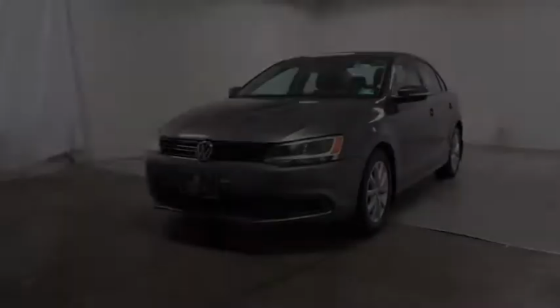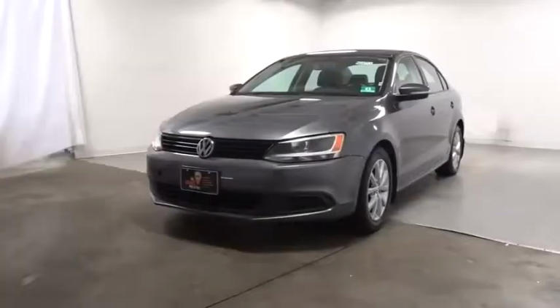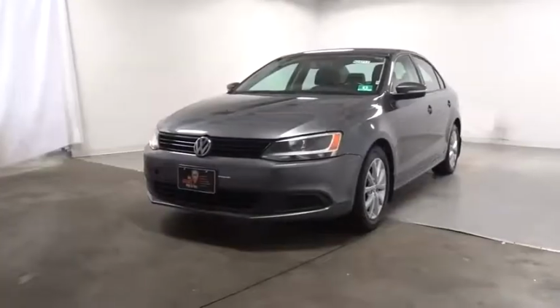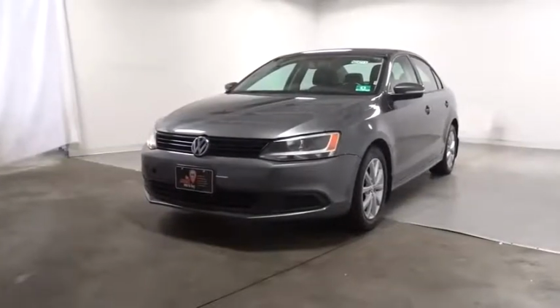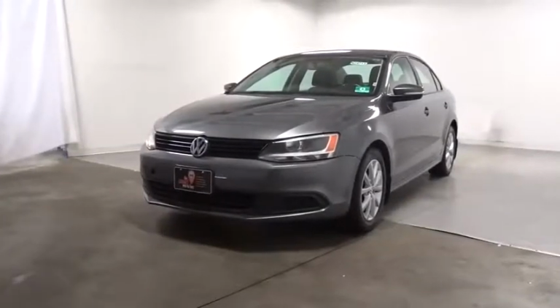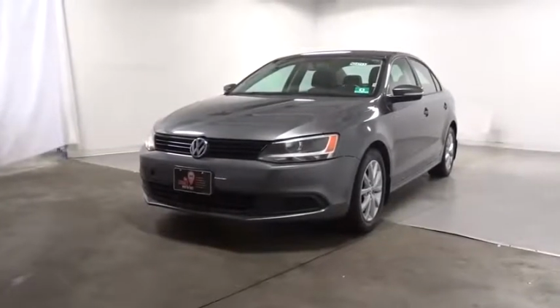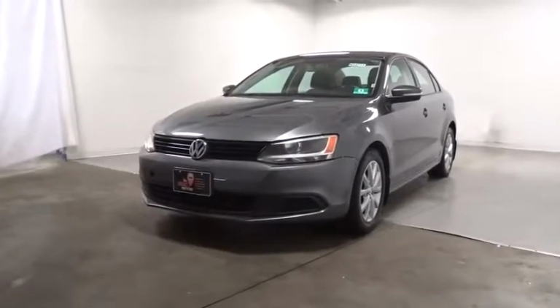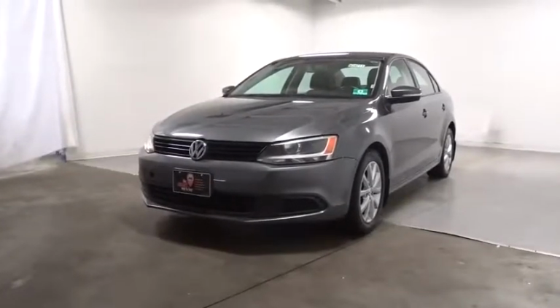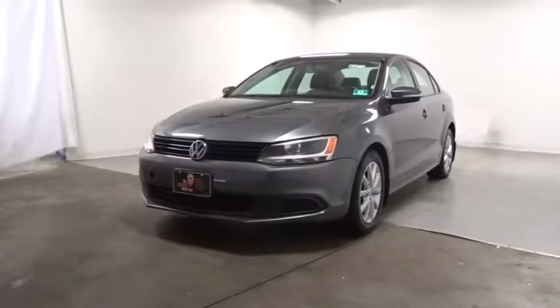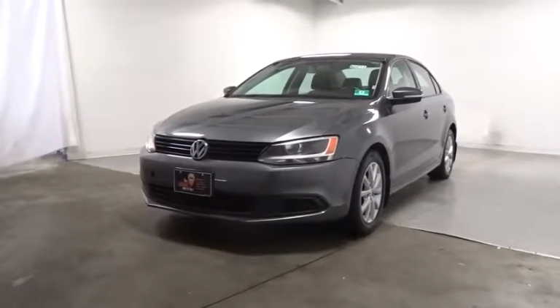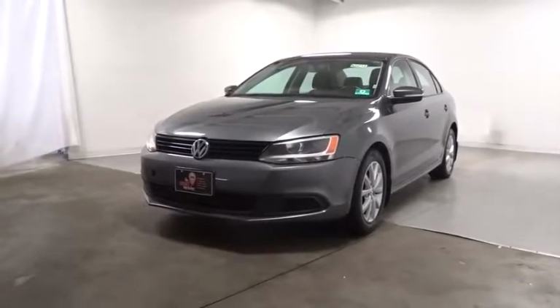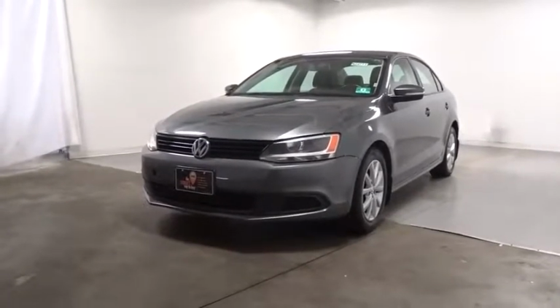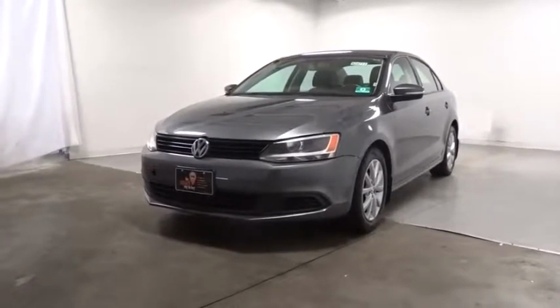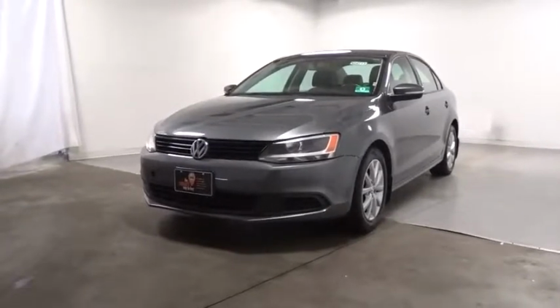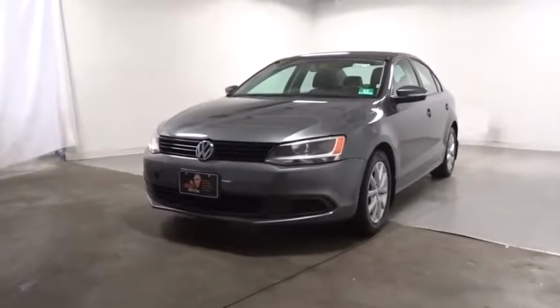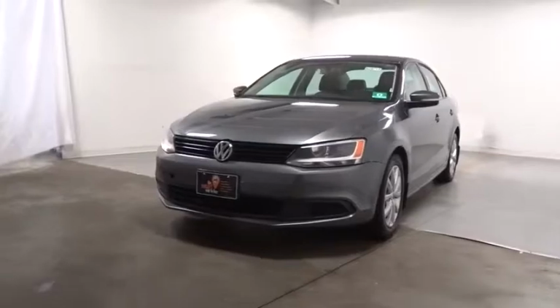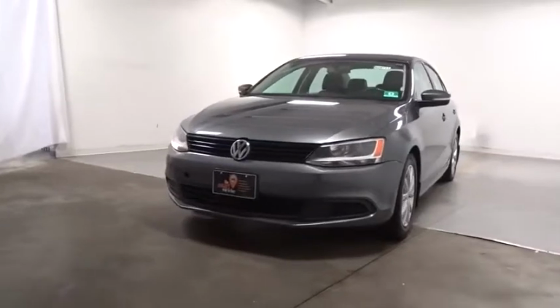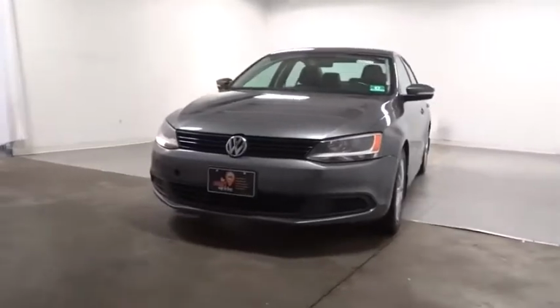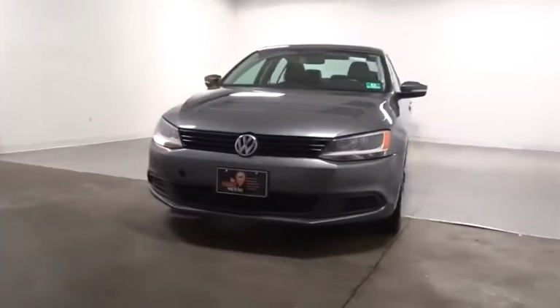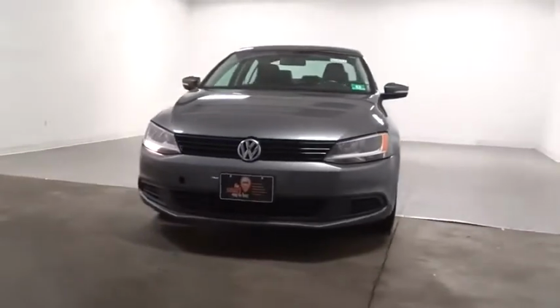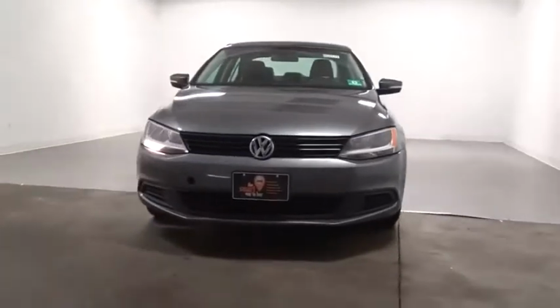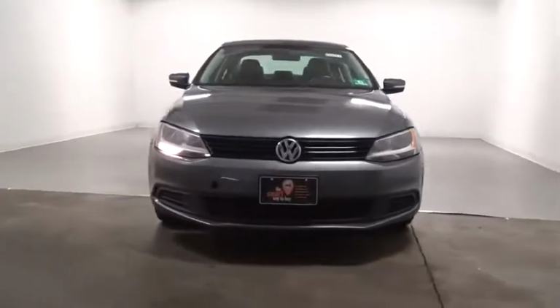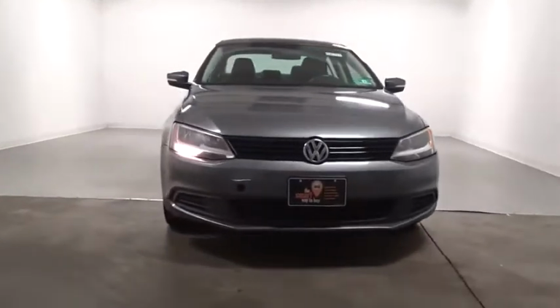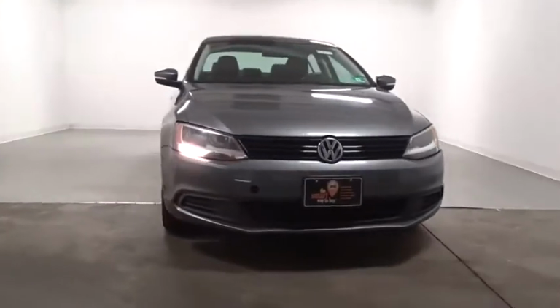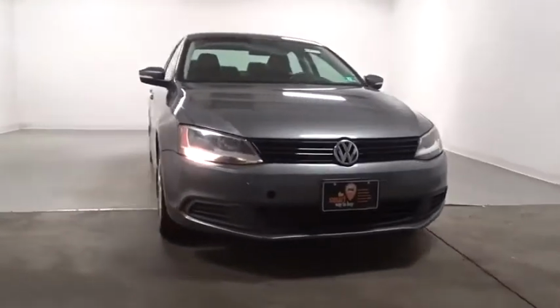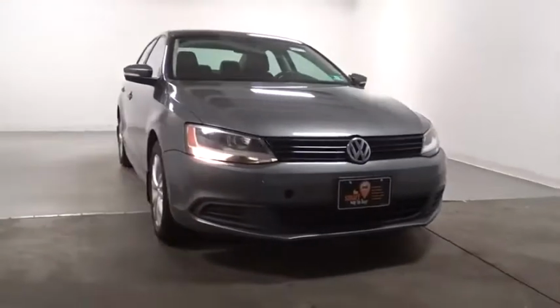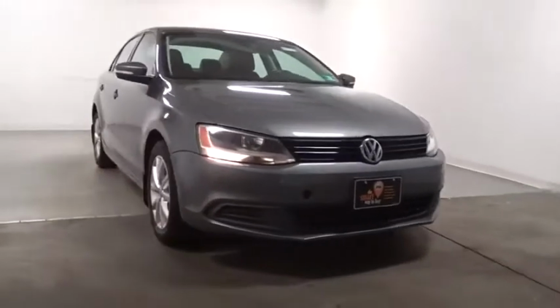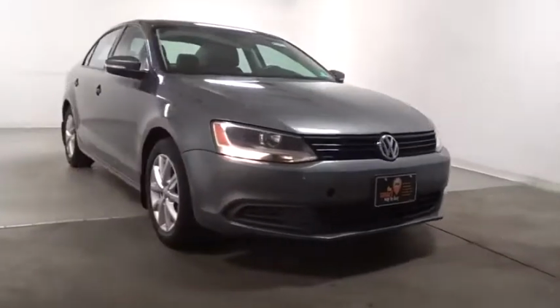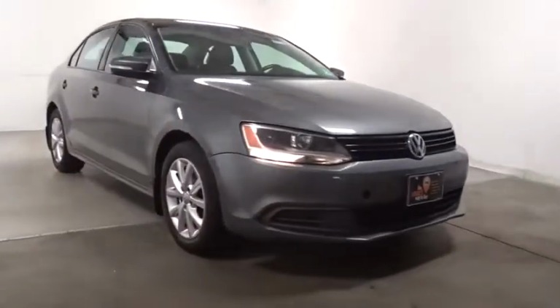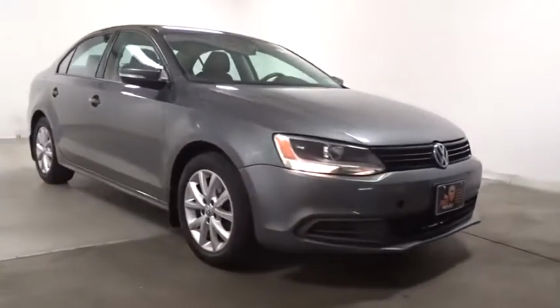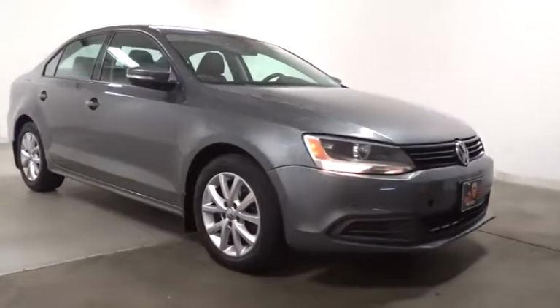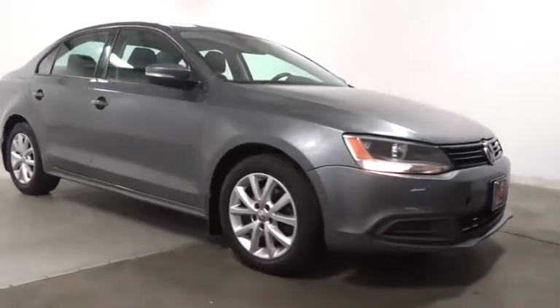Come test drive the 2012 Volkswagen Jetta. The Jetta is a premium car that is family-friendly with a great price. Agile and confident handling — Volkswagen Jetta.